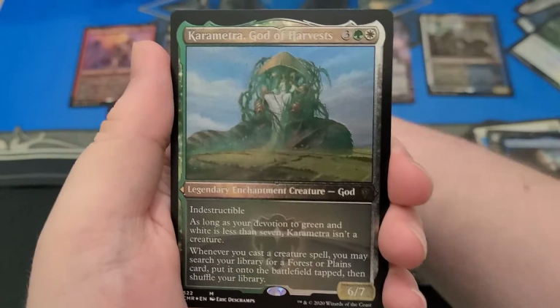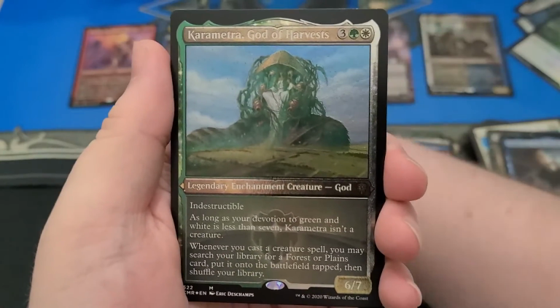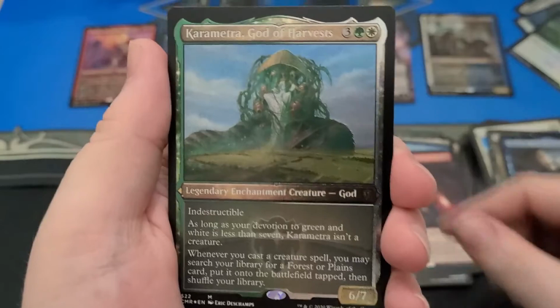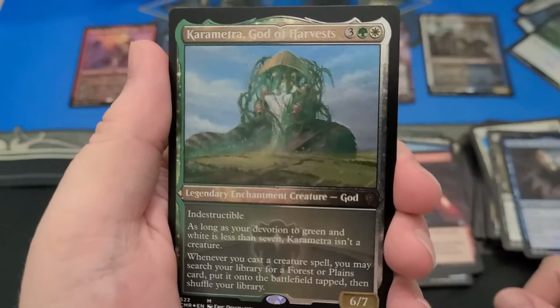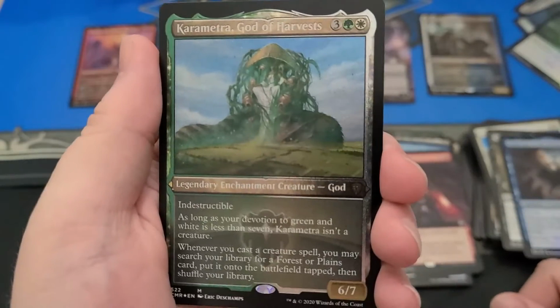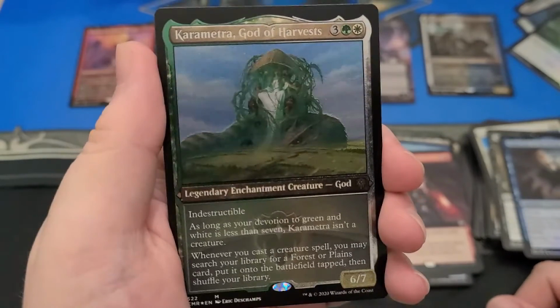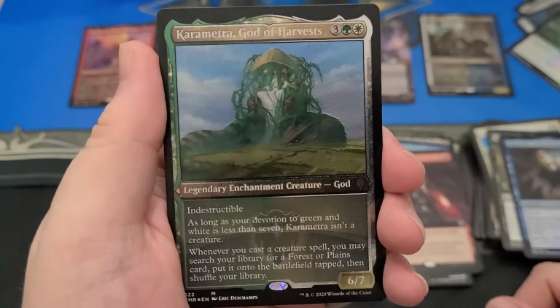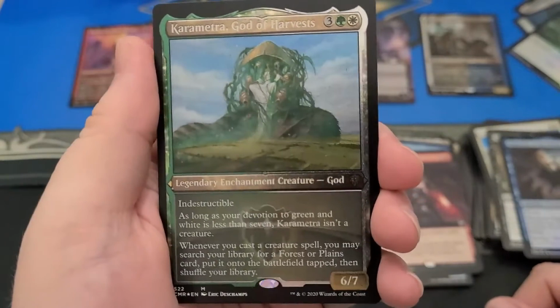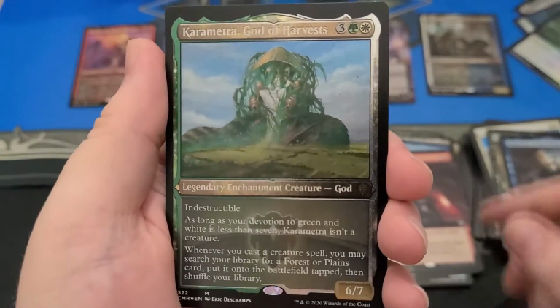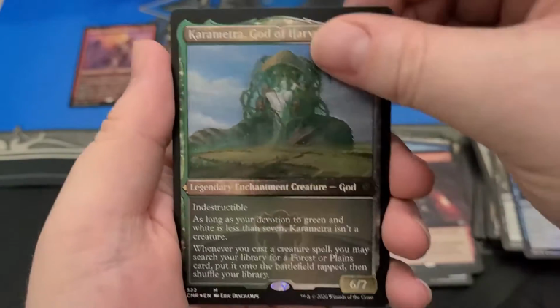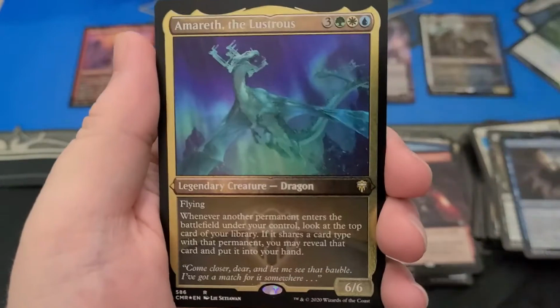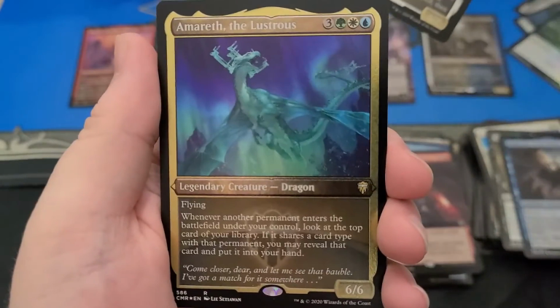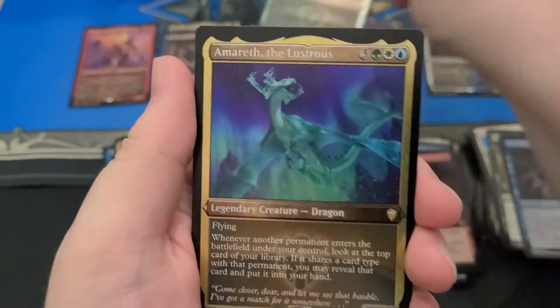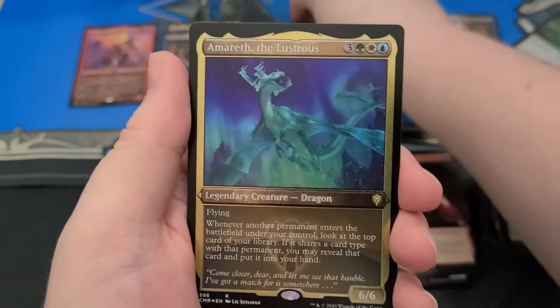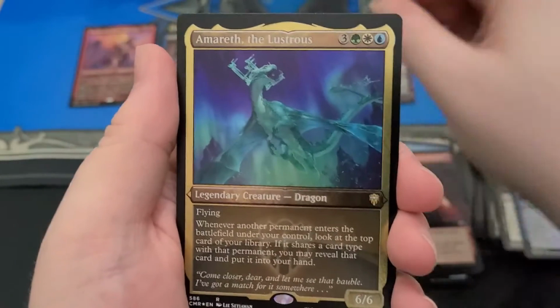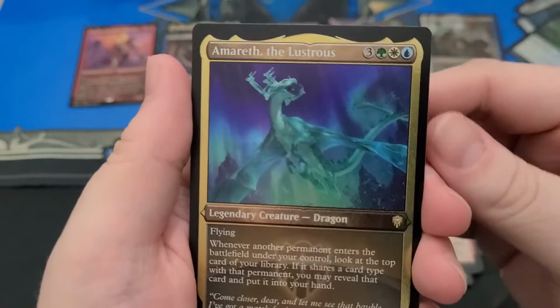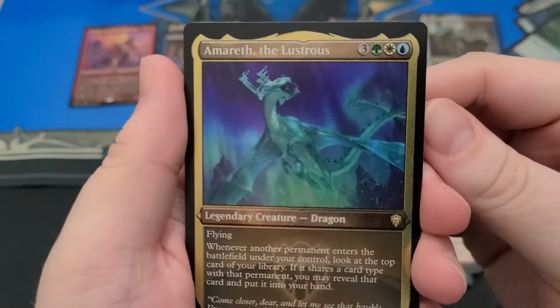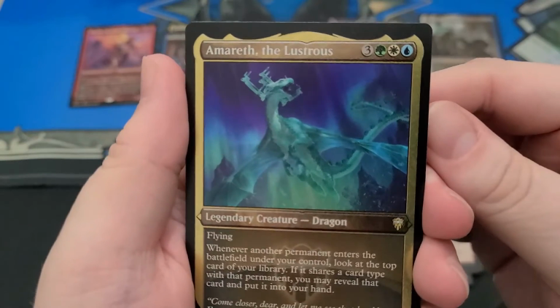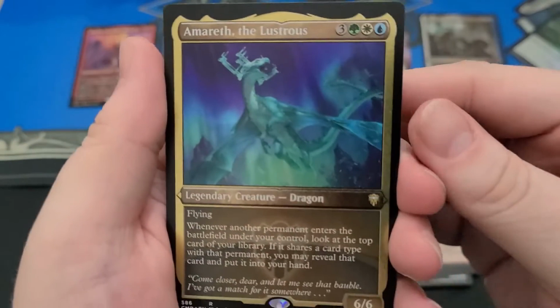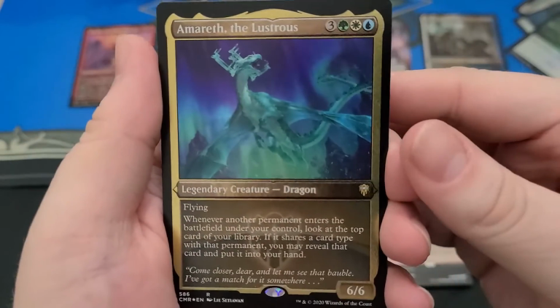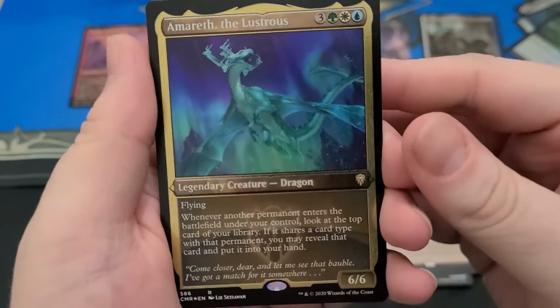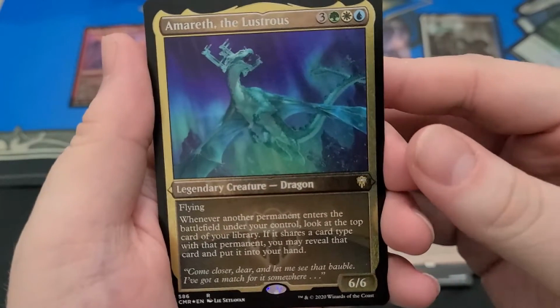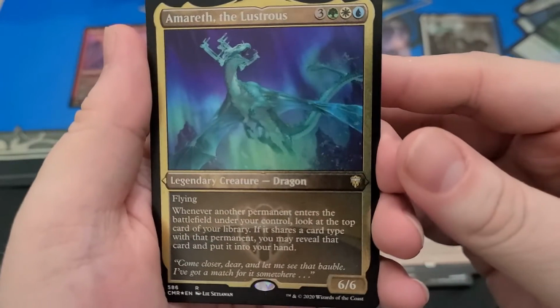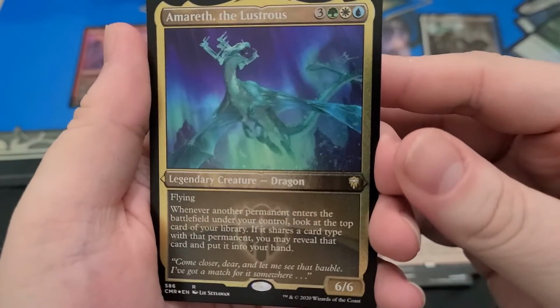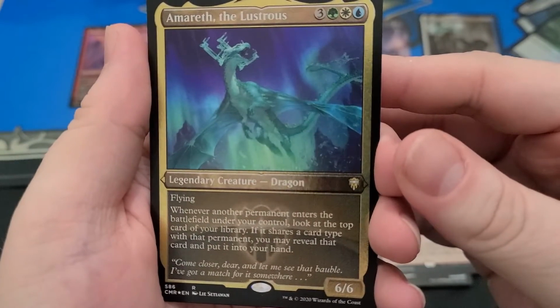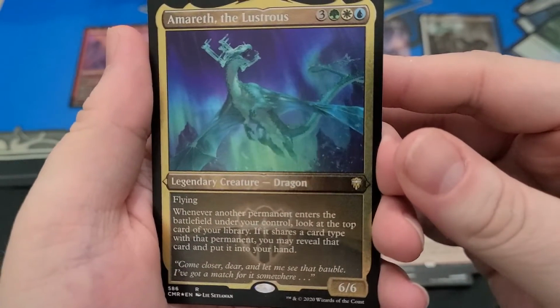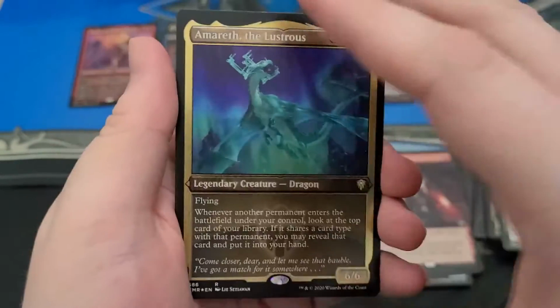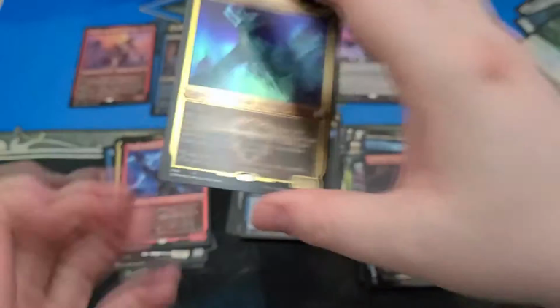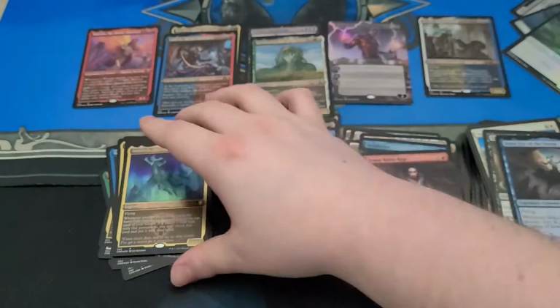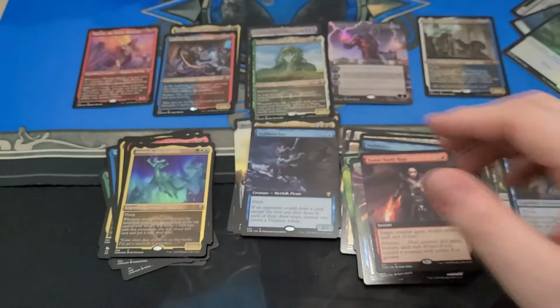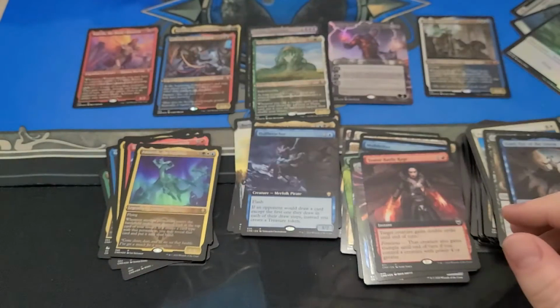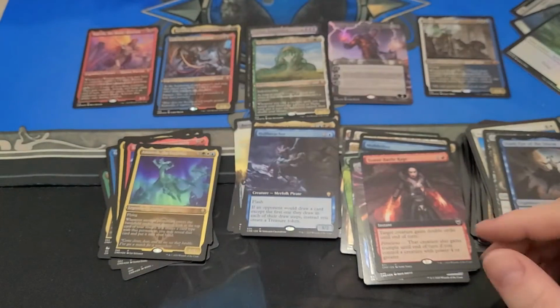Etched Foil TTogwaggle. Etched Foil Kynaios and Tiro. And Etched Foil Amareth, the Lustrous — it's a new dragon. He's a bounce boy; he likes making bounces.